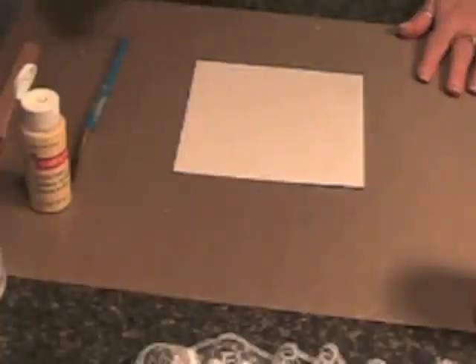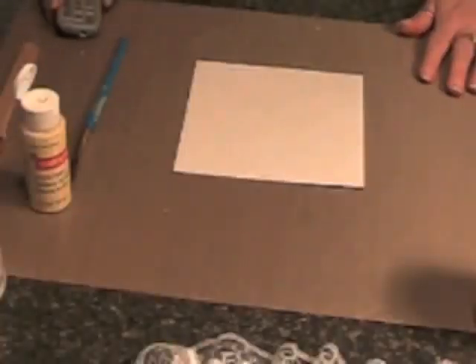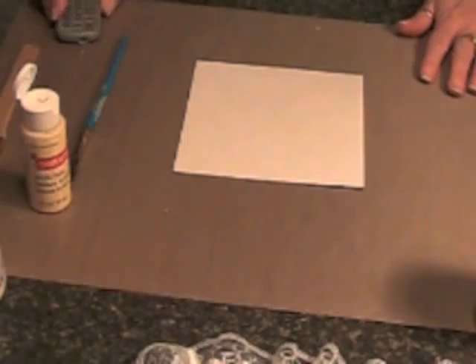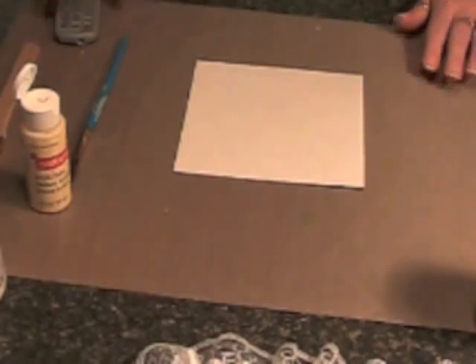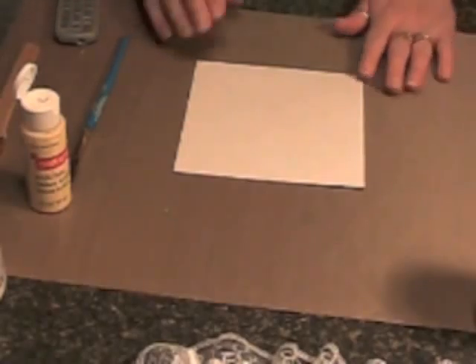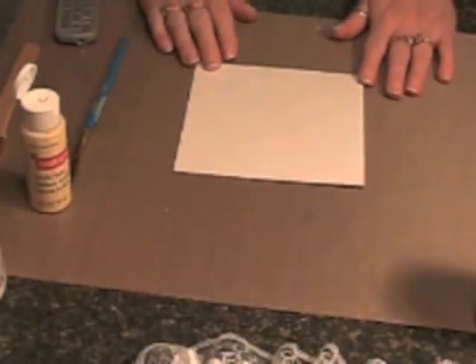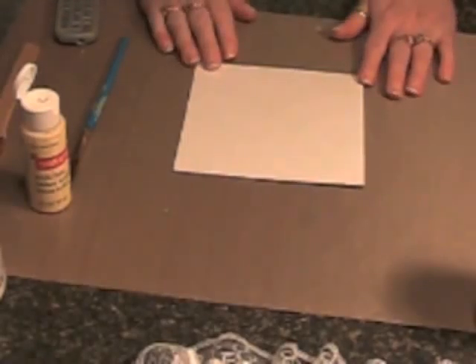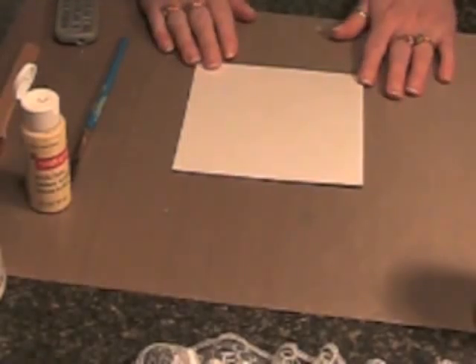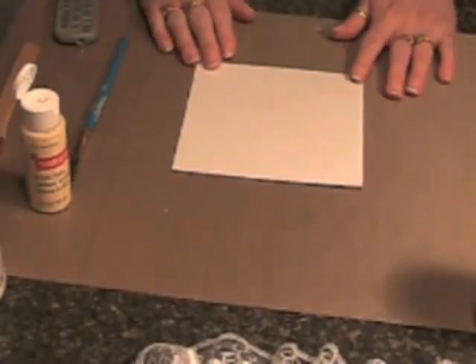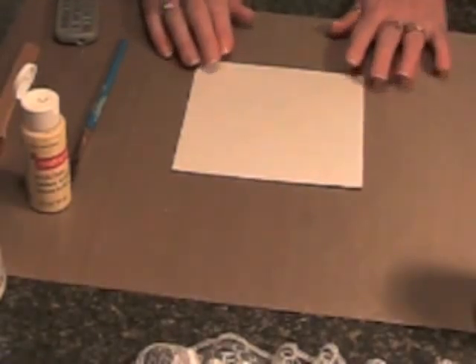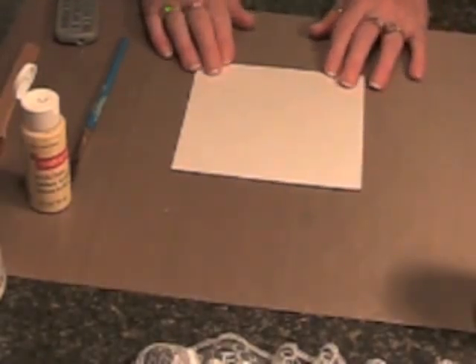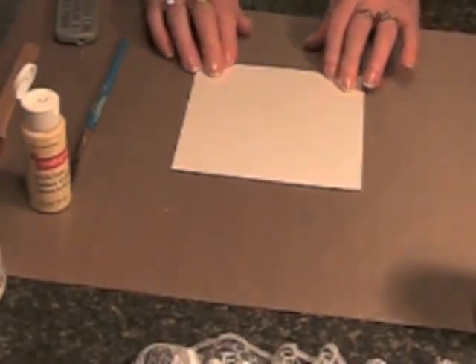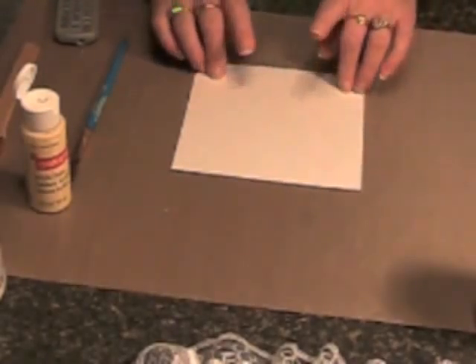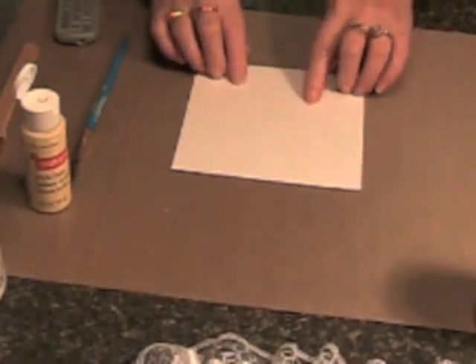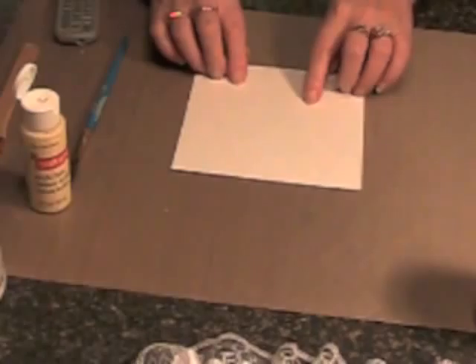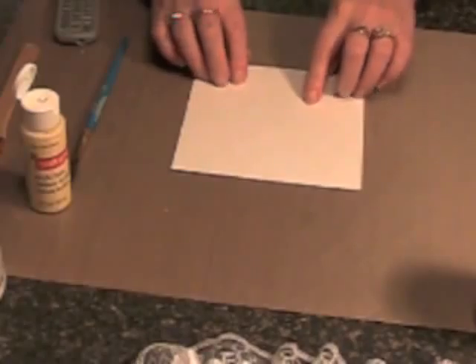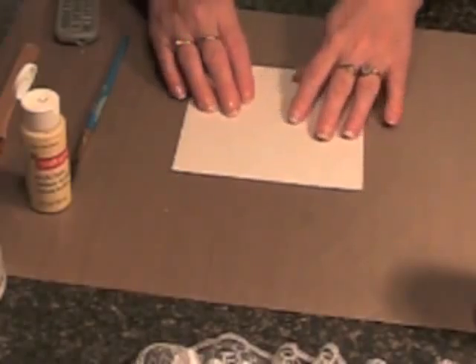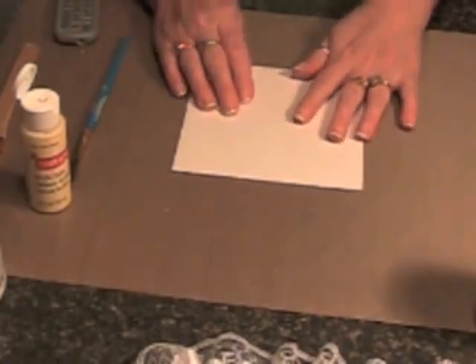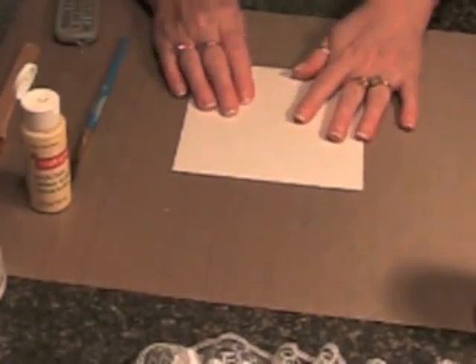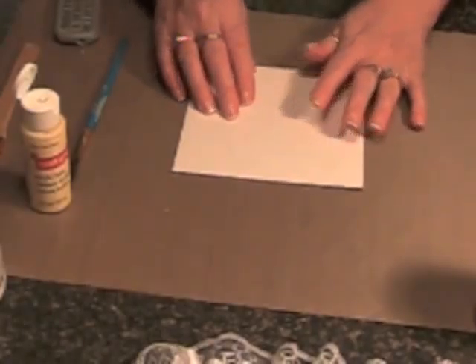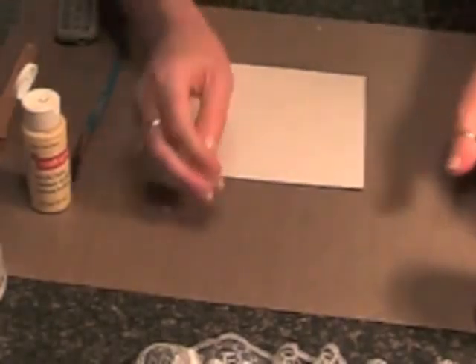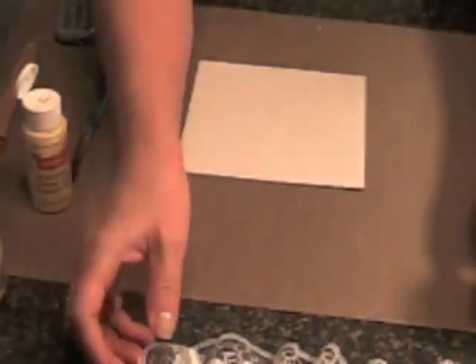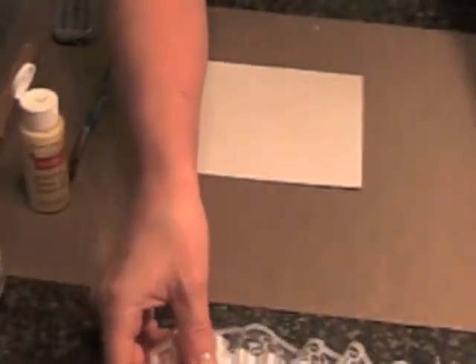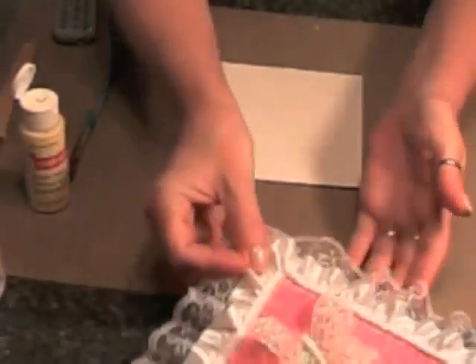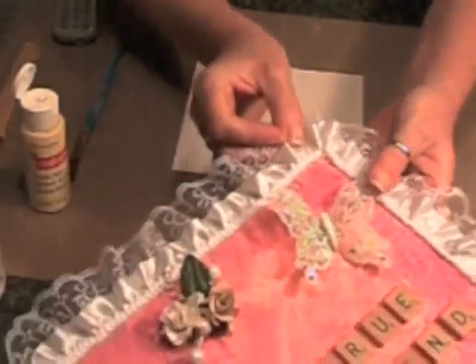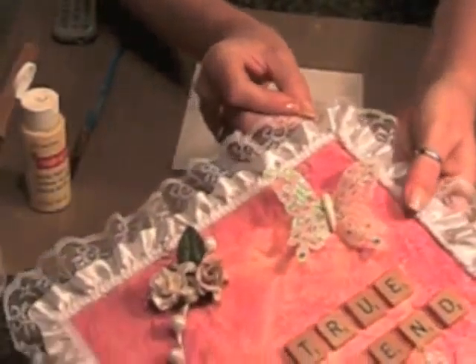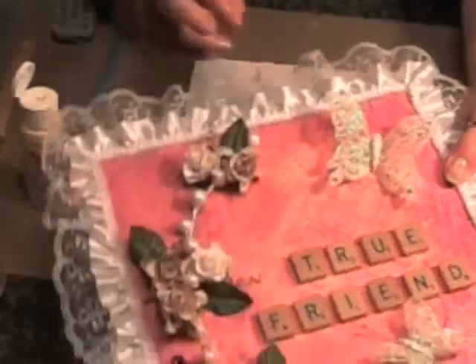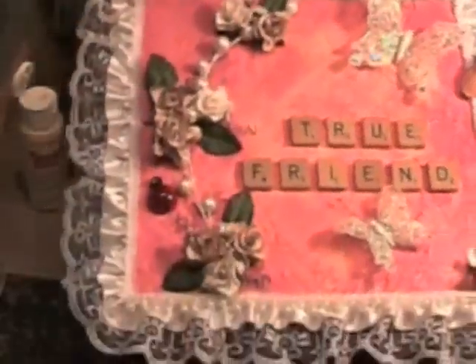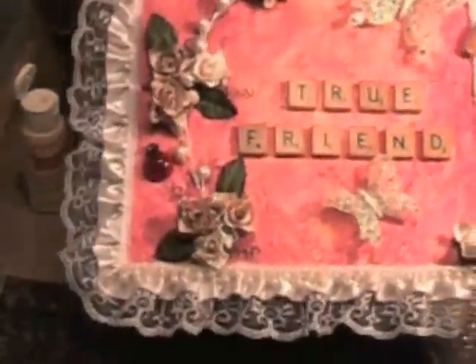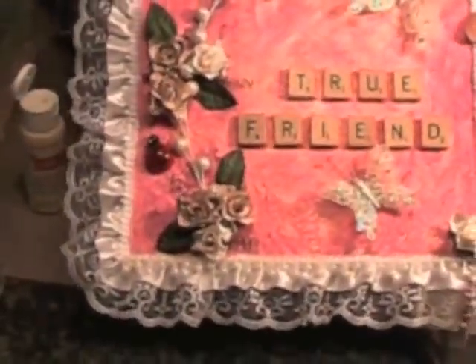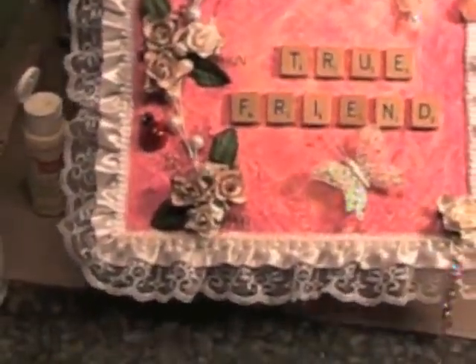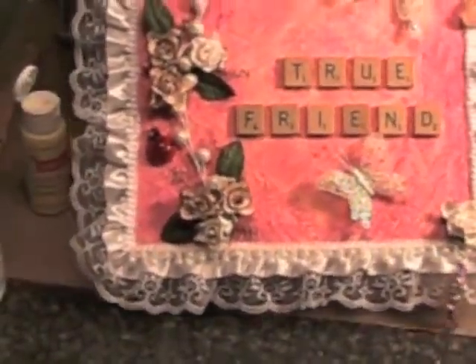Hi everyone, it's Chris, and I'm here to do a textured background. What I'm using mine for is a canvas, and this is the canvas with the textured background.